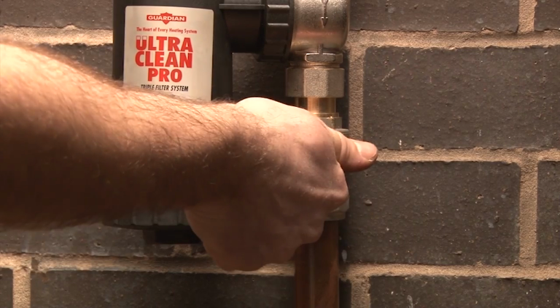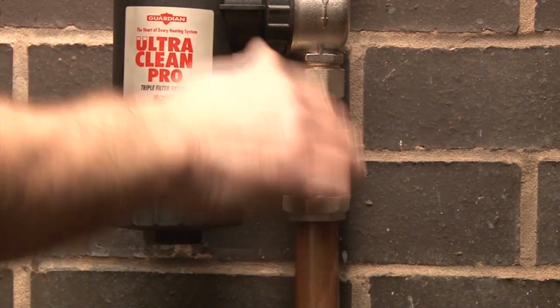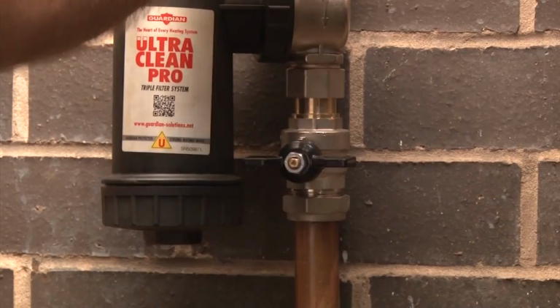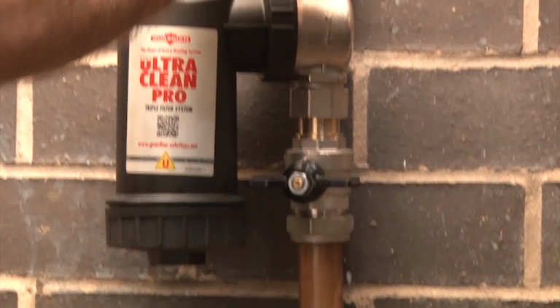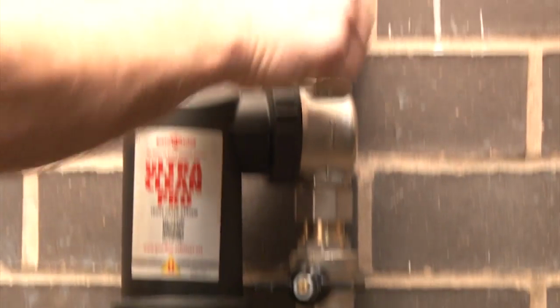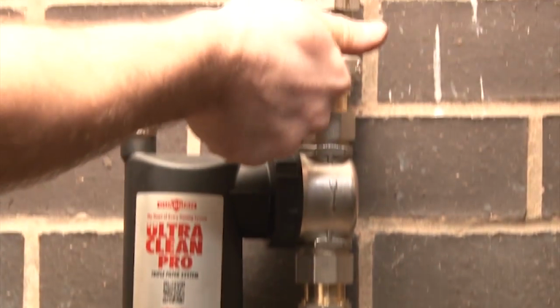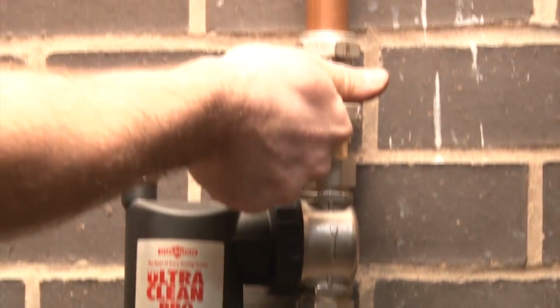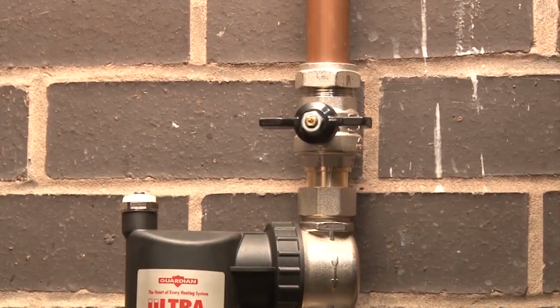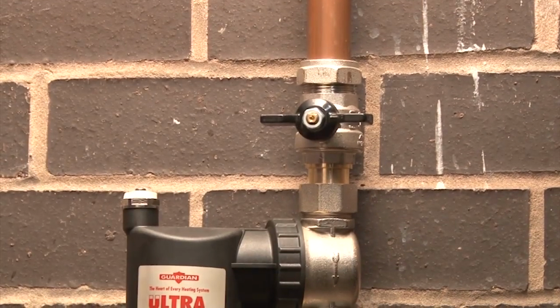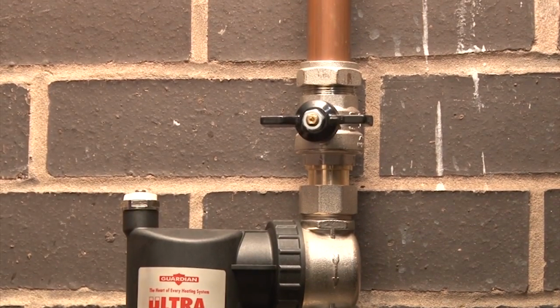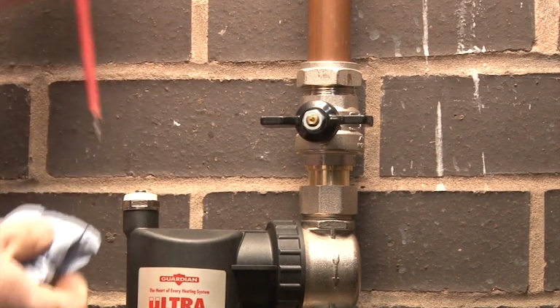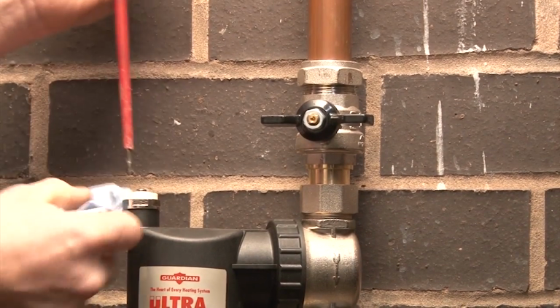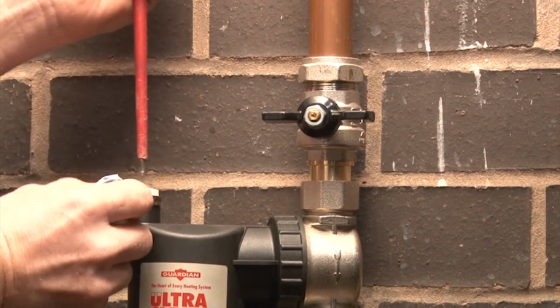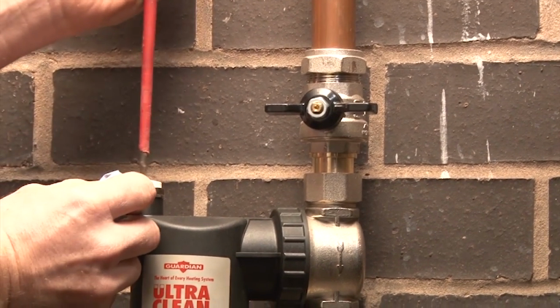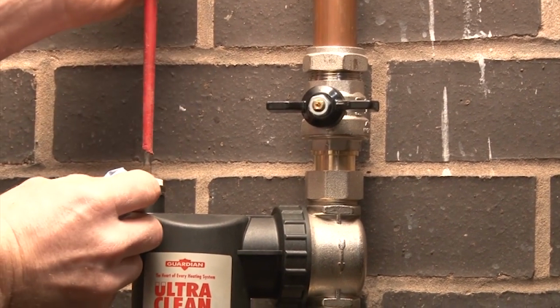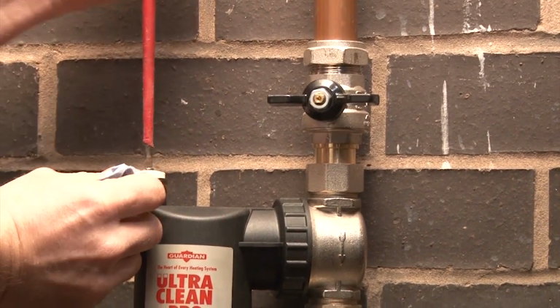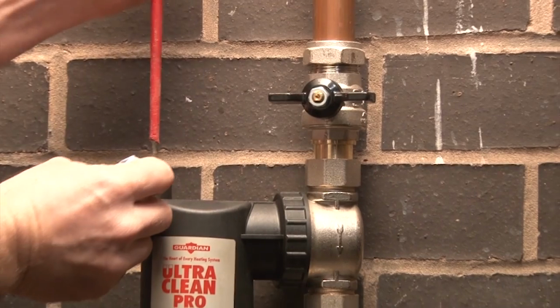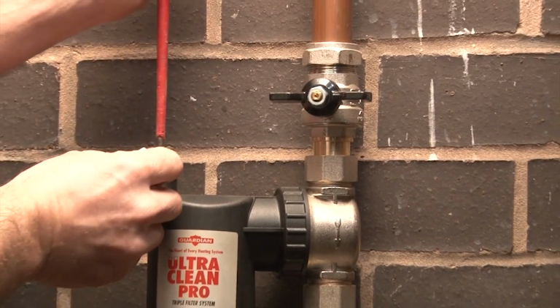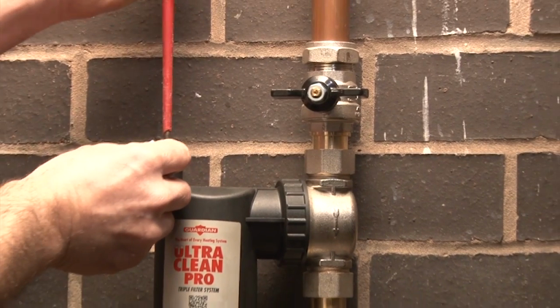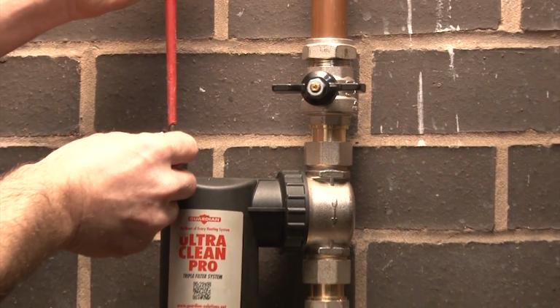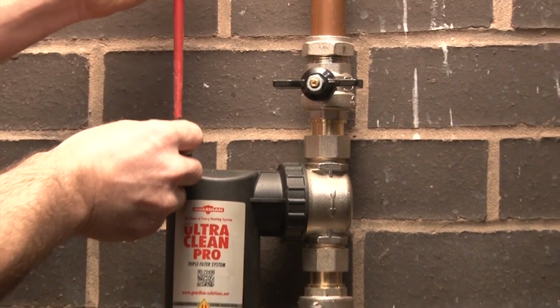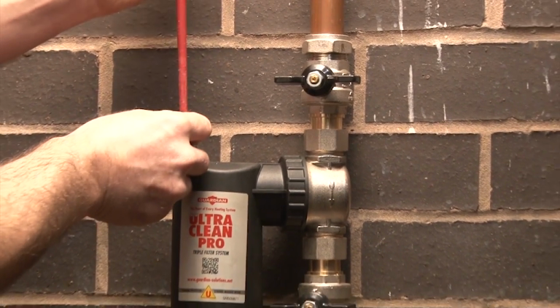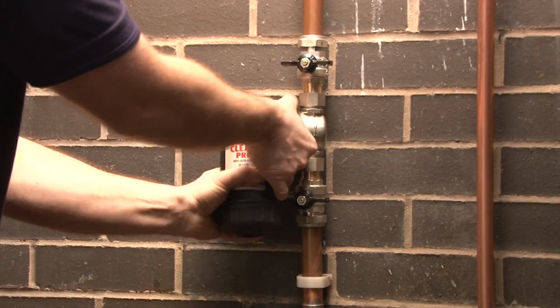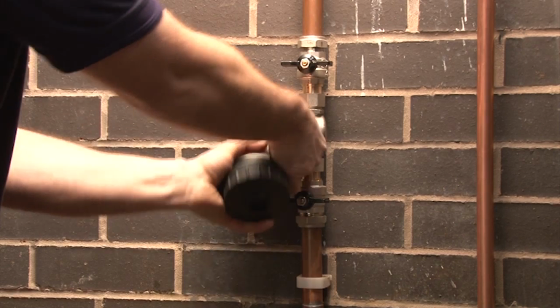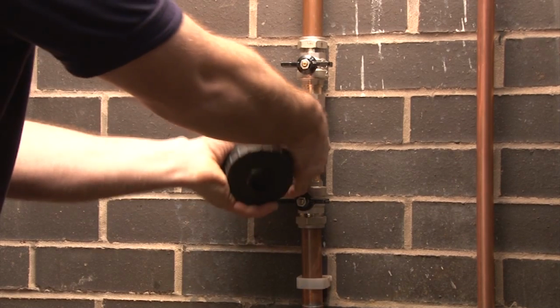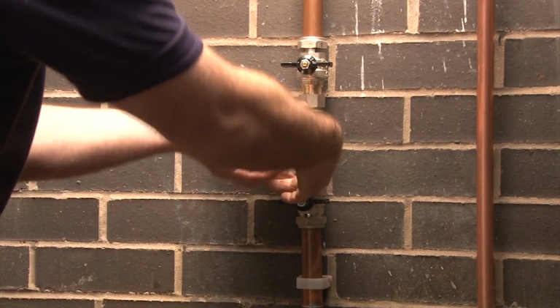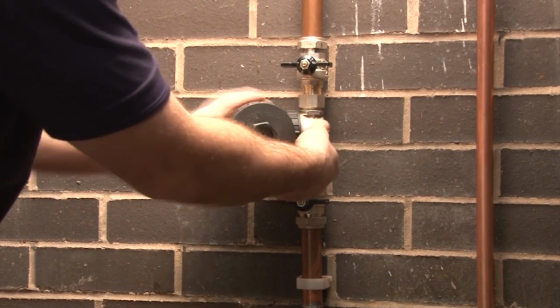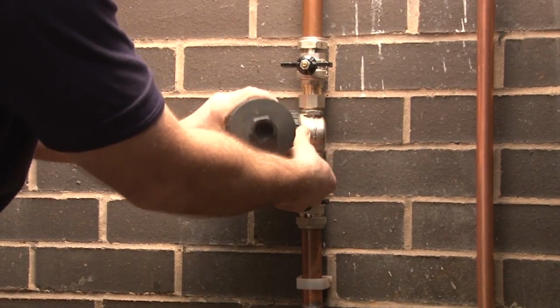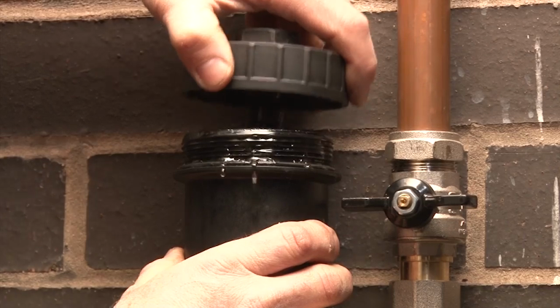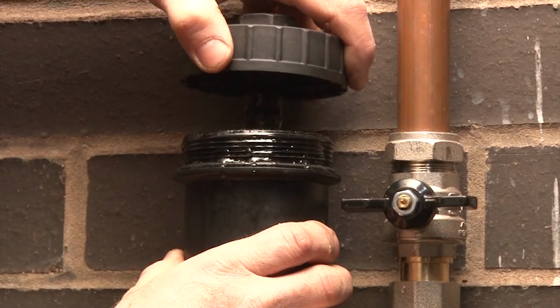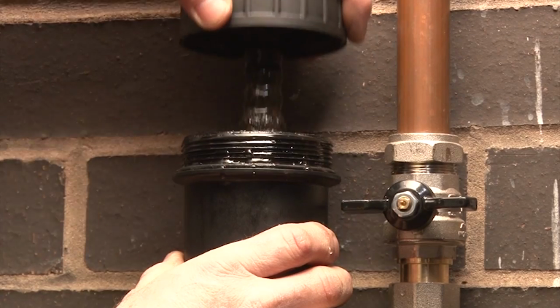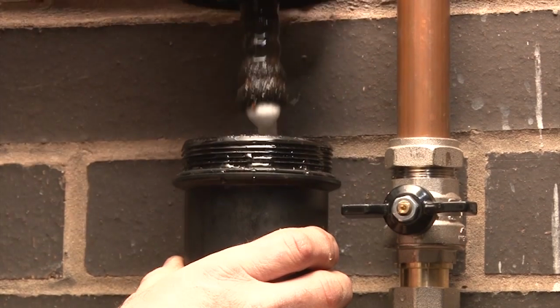Cleaning the filter is simplicity itself by using the full bore isolation valves, air bleed vent, and the ability to invert the housing, which allows the lid to be easily removed.